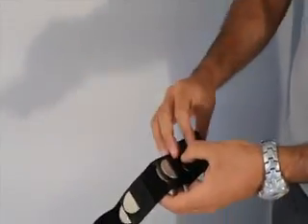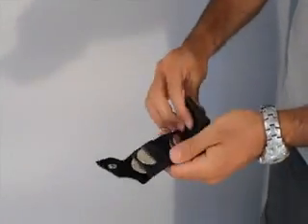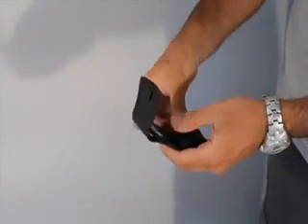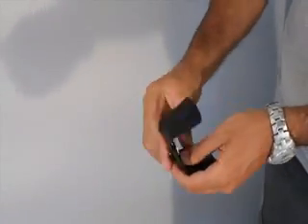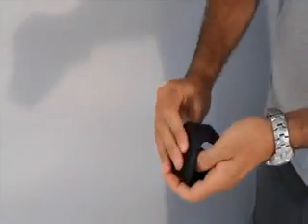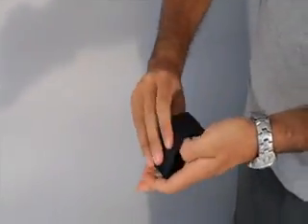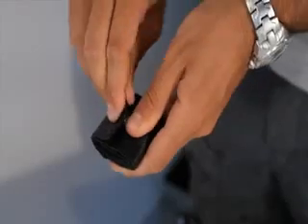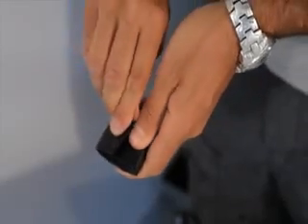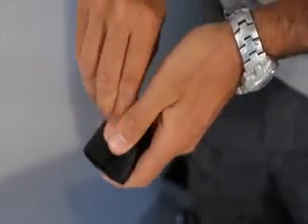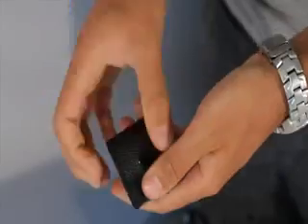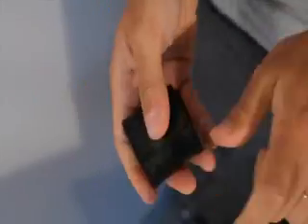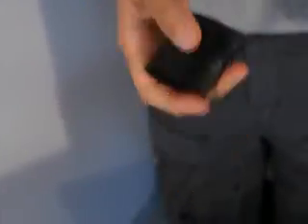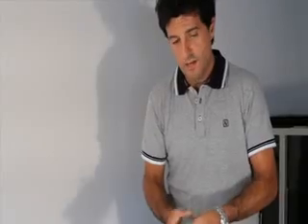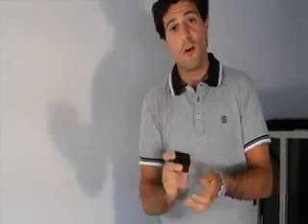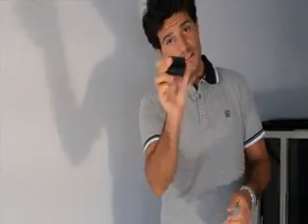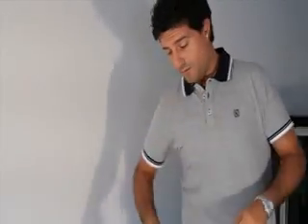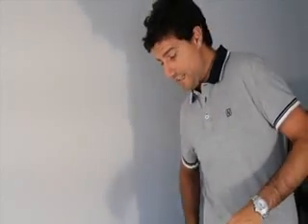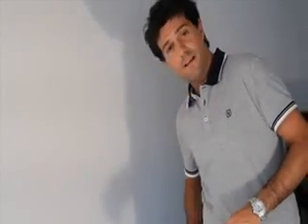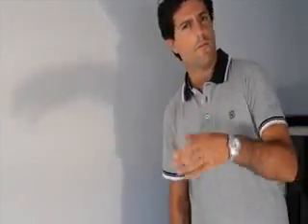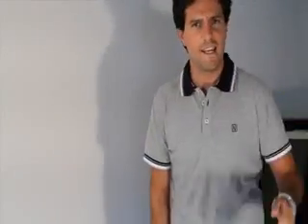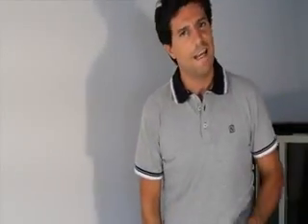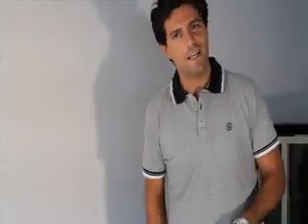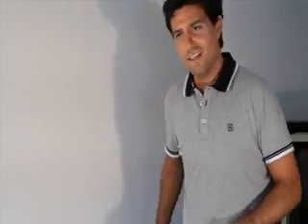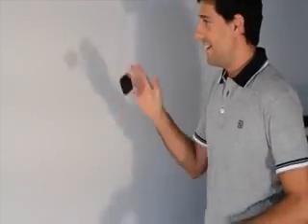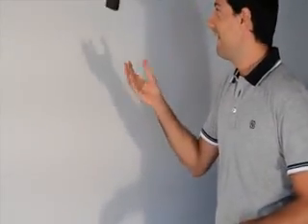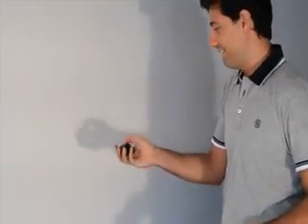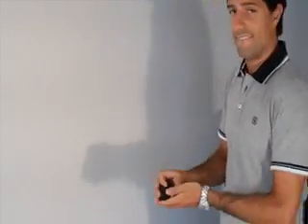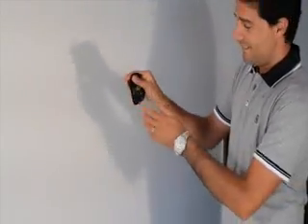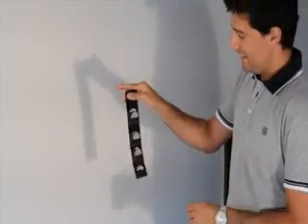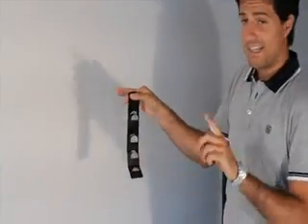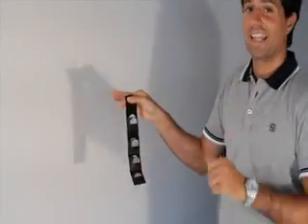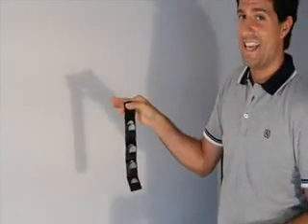It can be closed with a snap, and it is really practical and fits well in your pocket, so you never lose your coins again. Great idea.